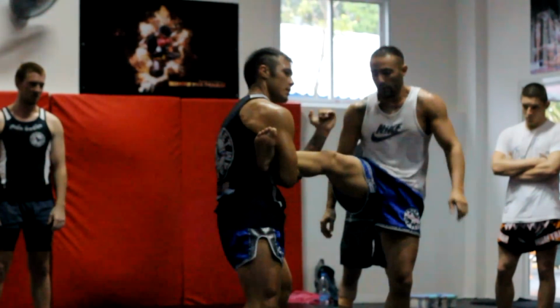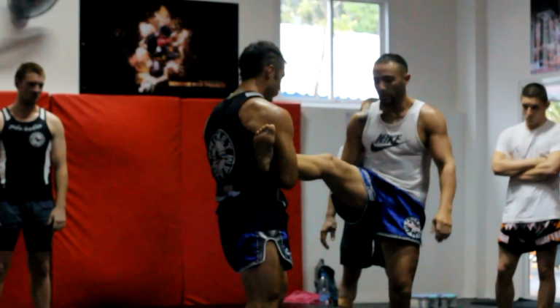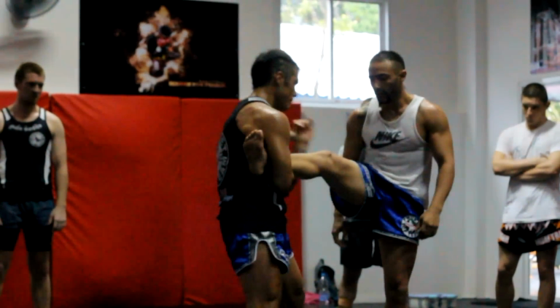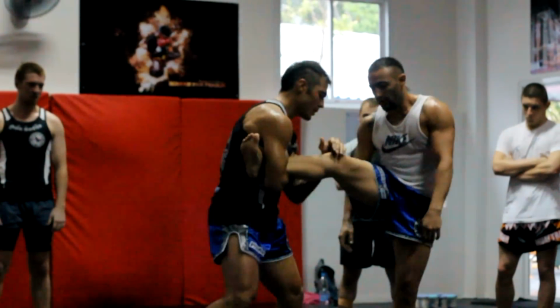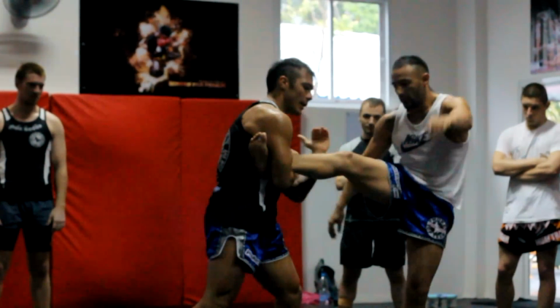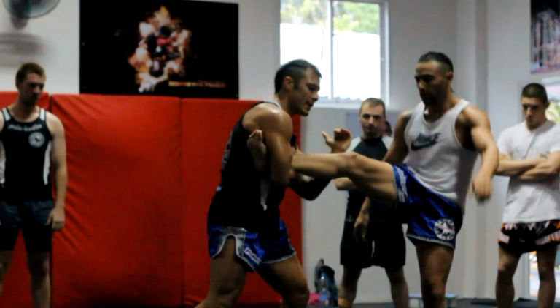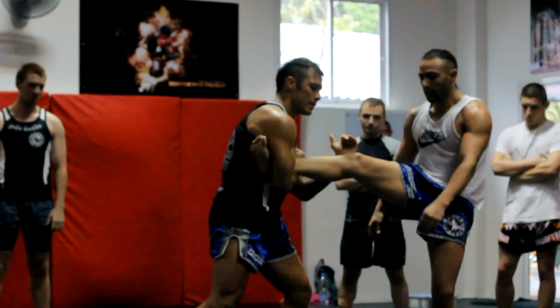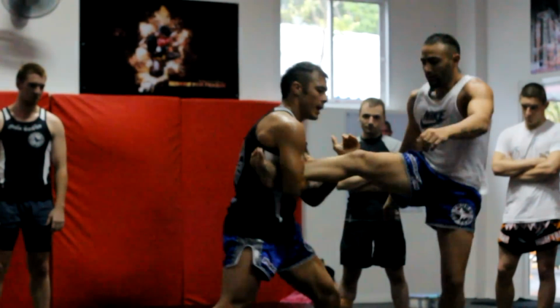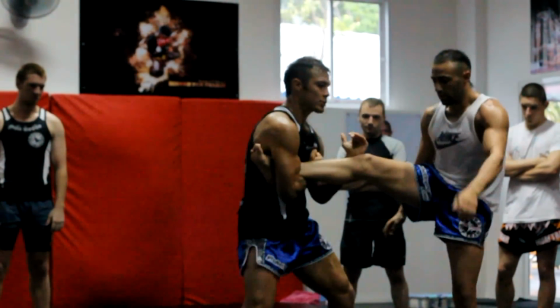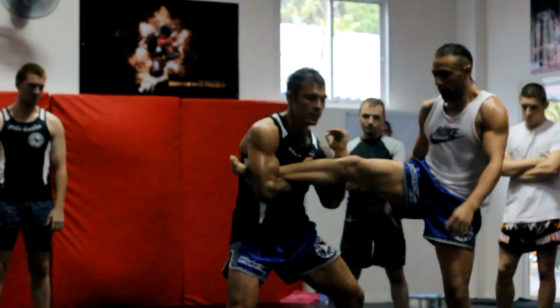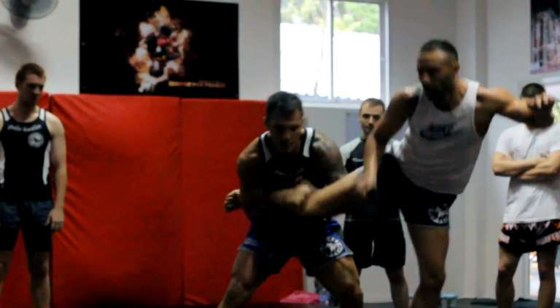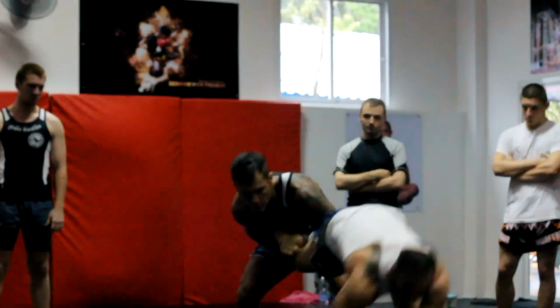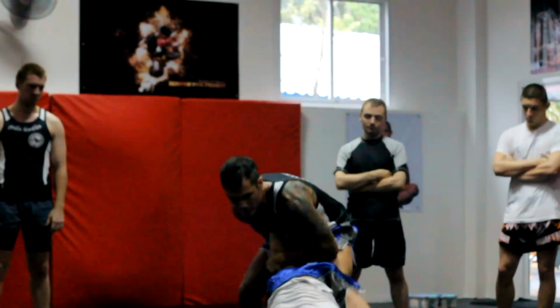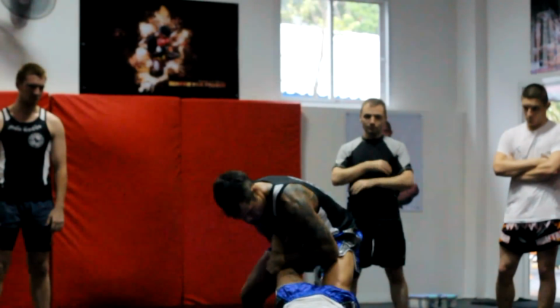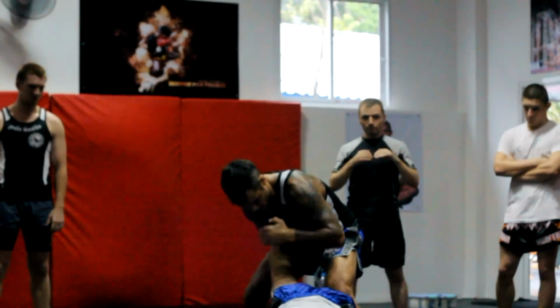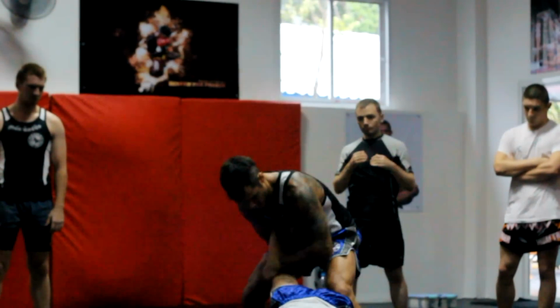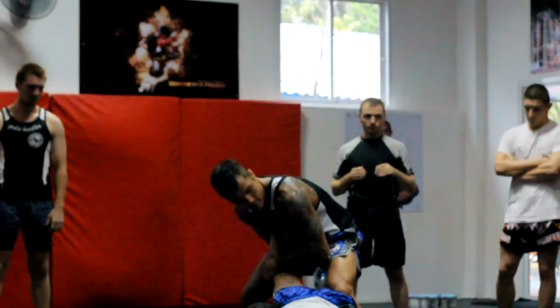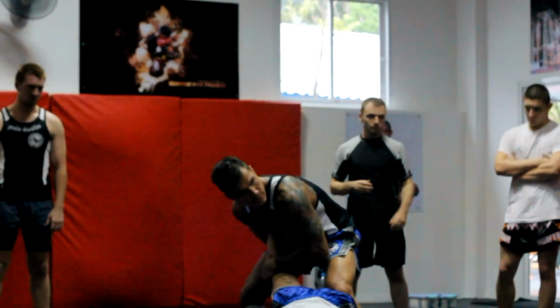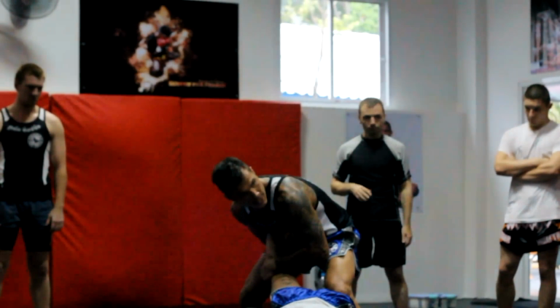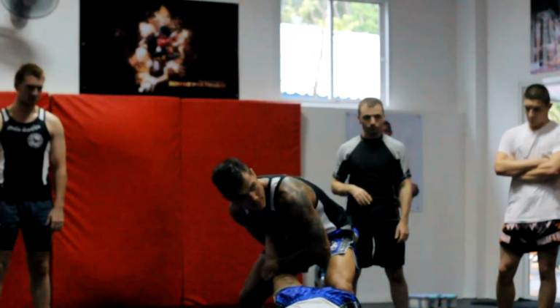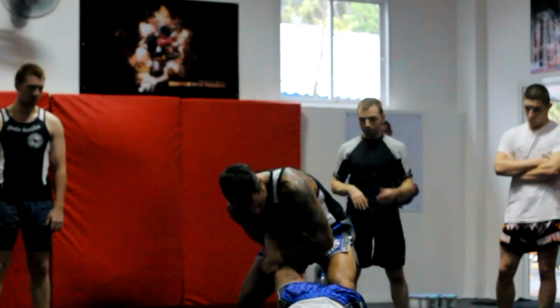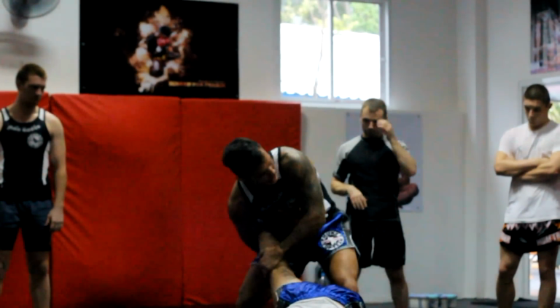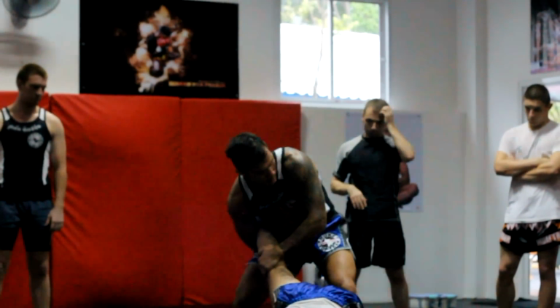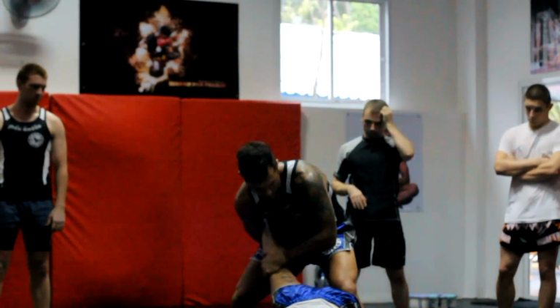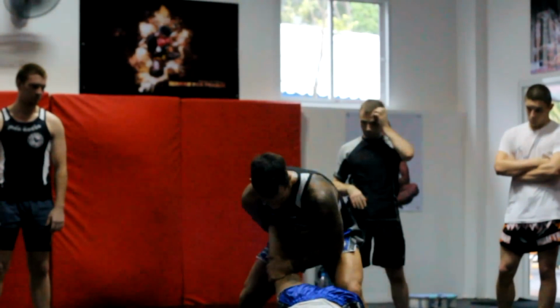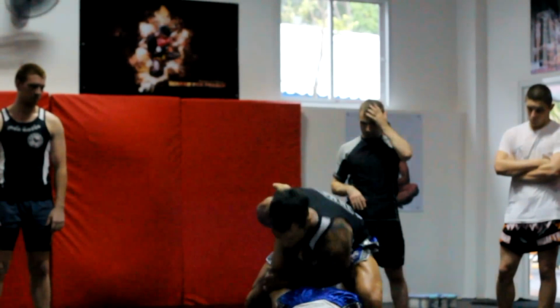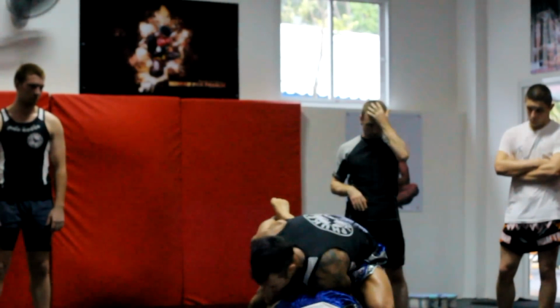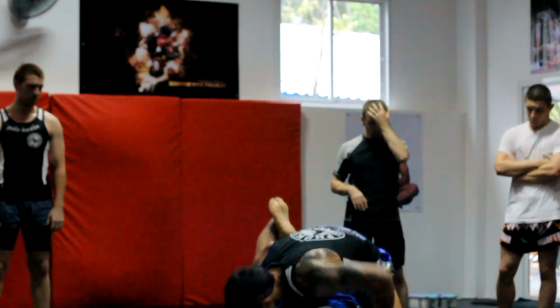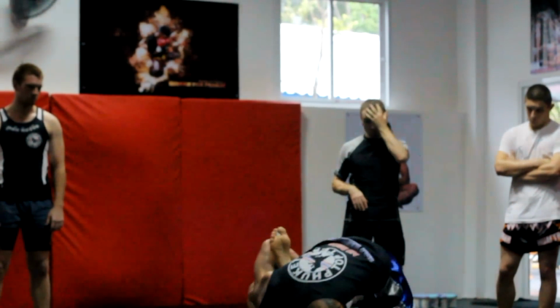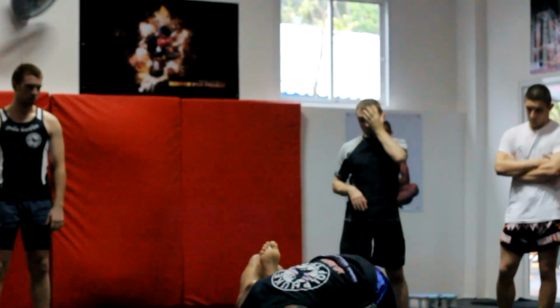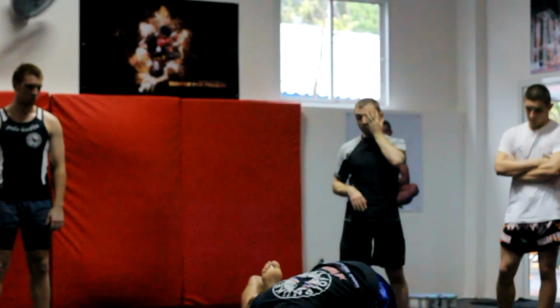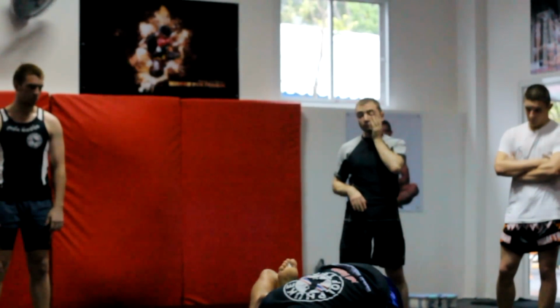The forearm — I've got the kneecap. I'm going to turn it in, right here. Do not let go. I'm going to bend it down, and I've got control.